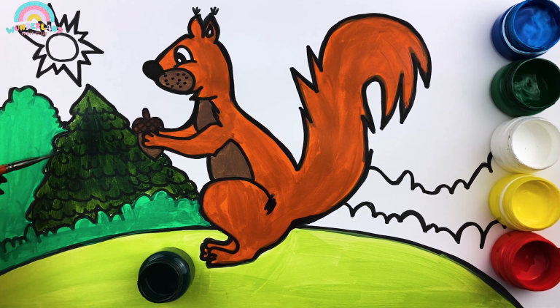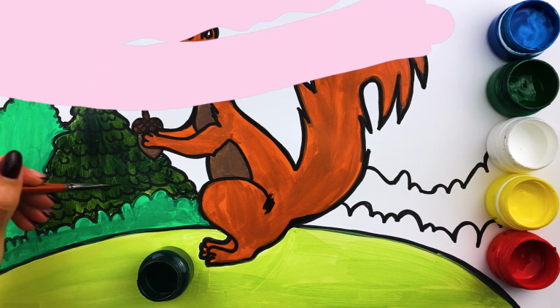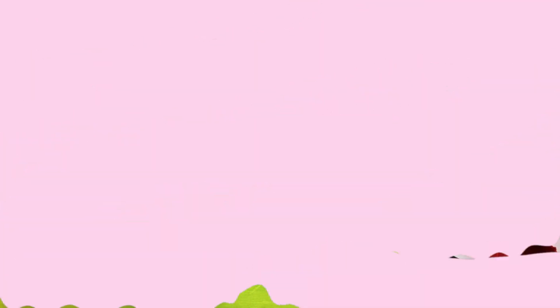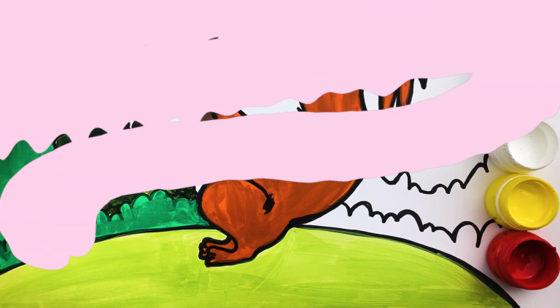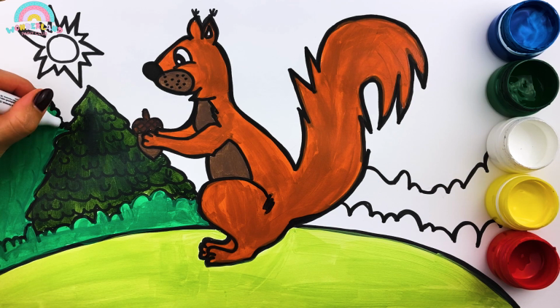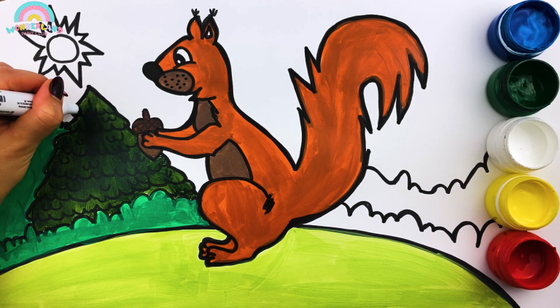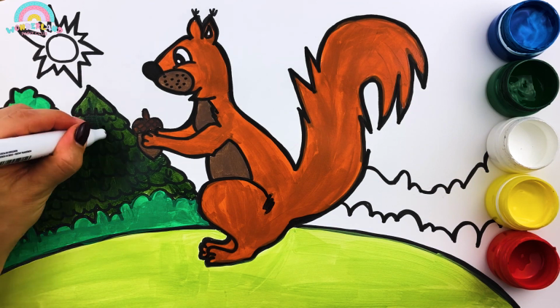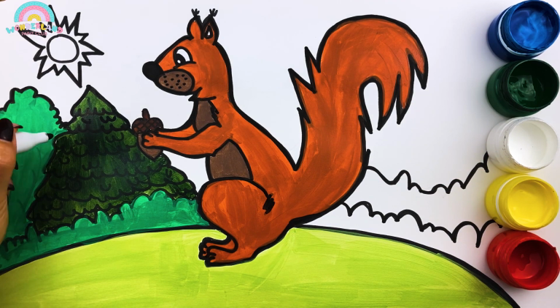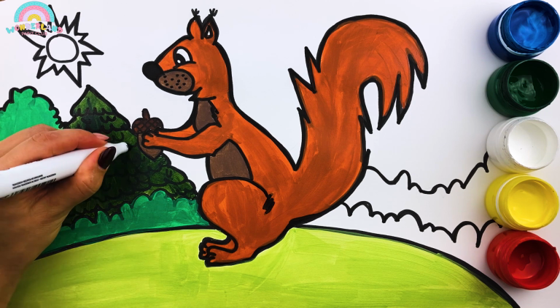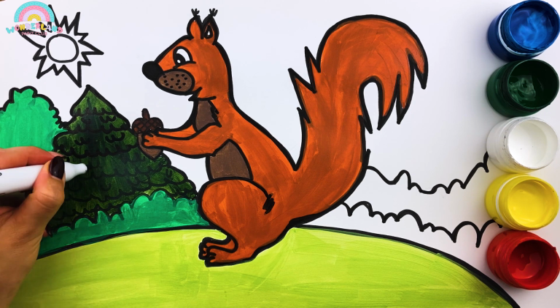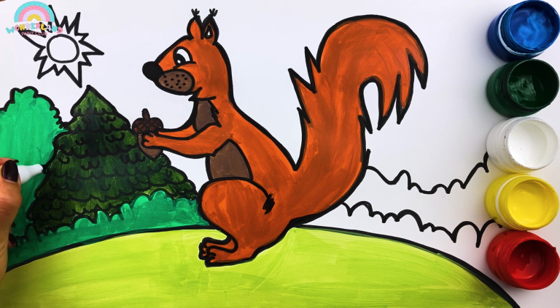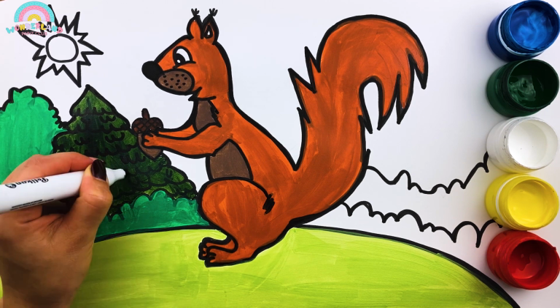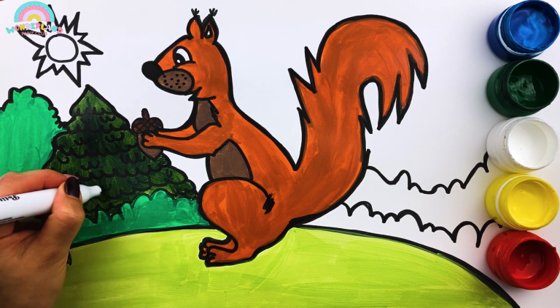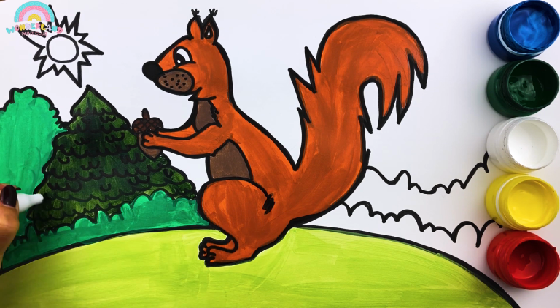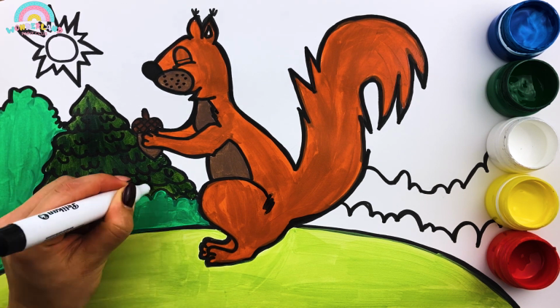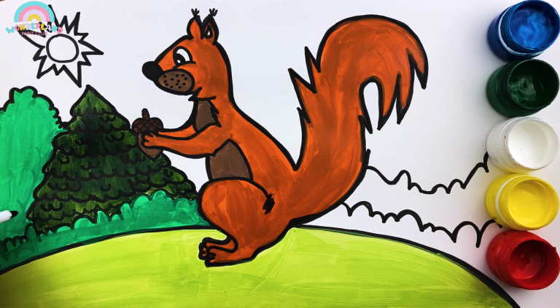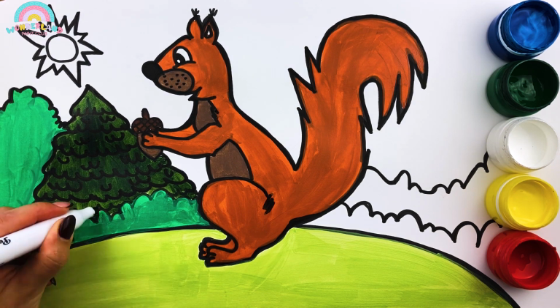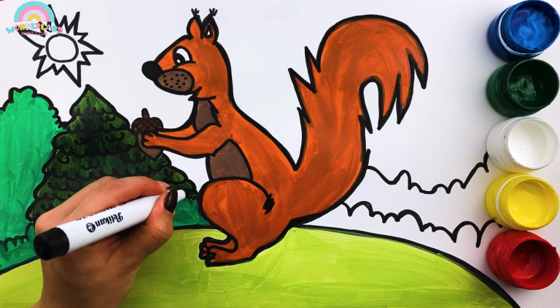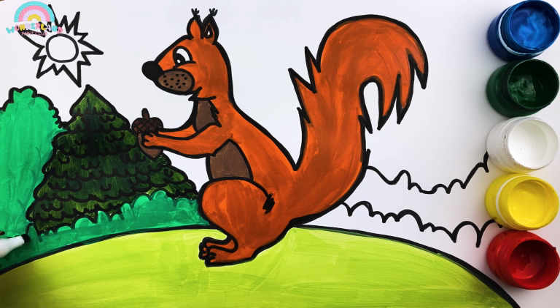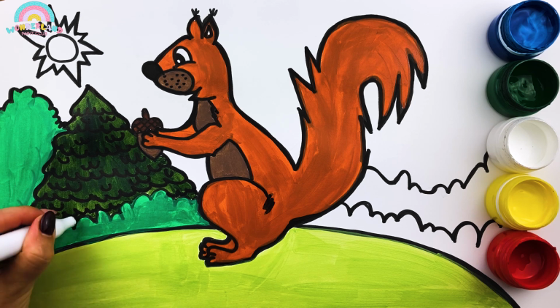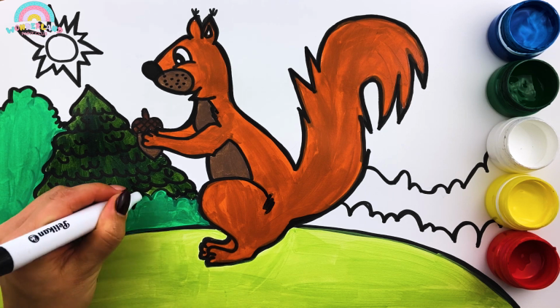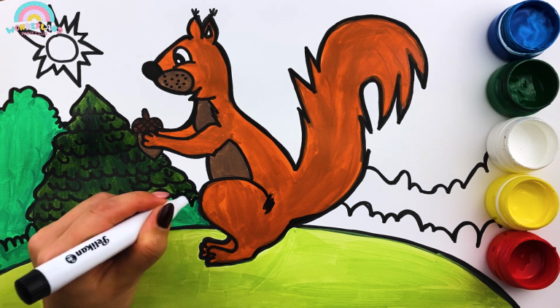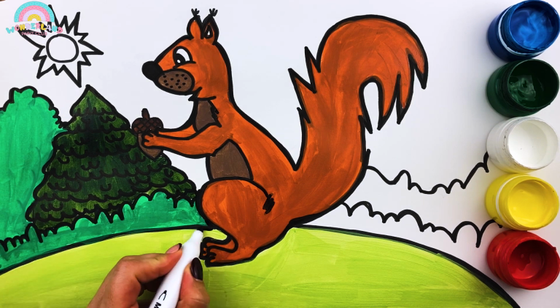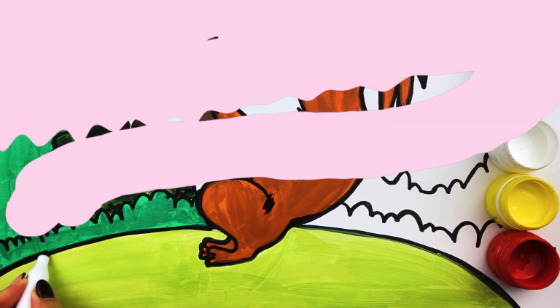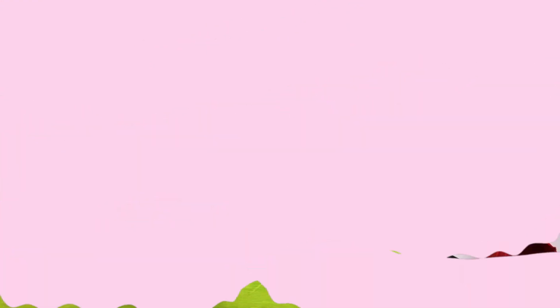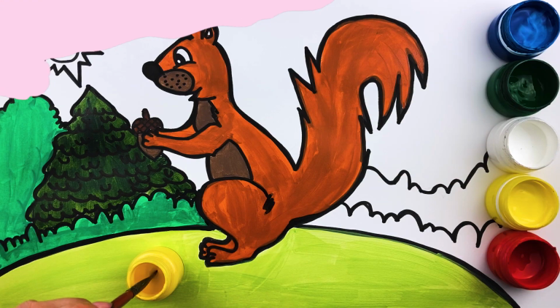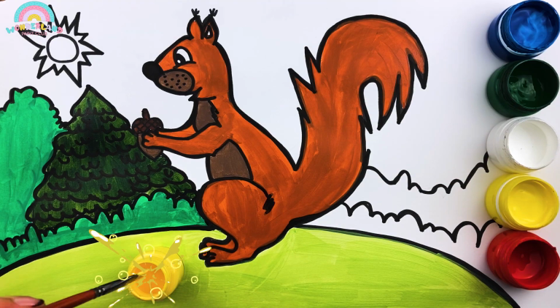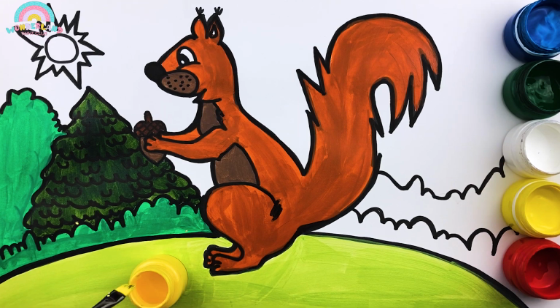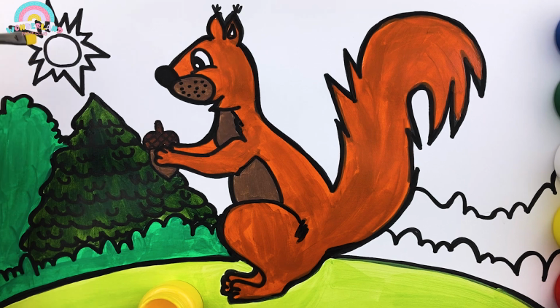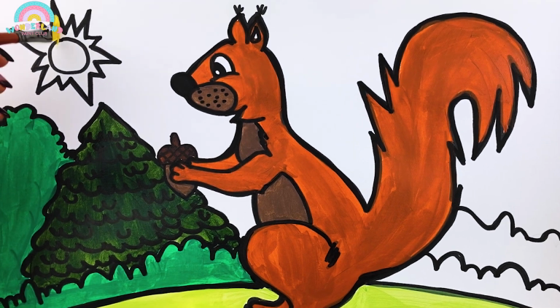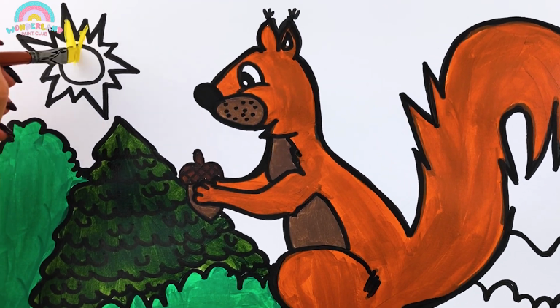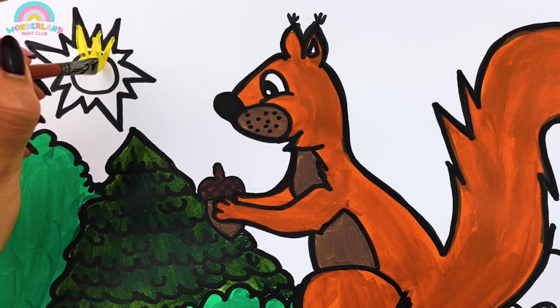I'm so happy! Yellow, let's color the sun bright yellow.